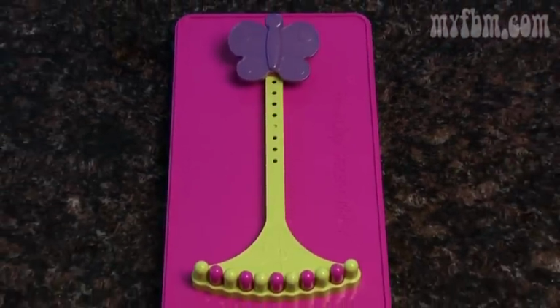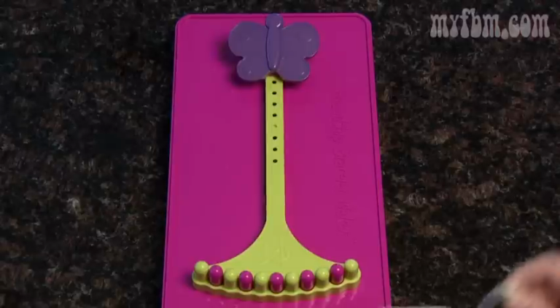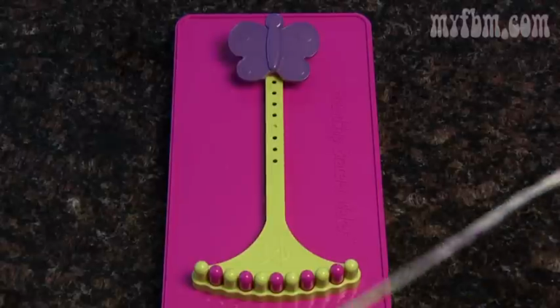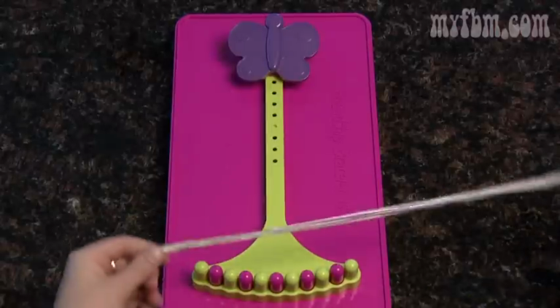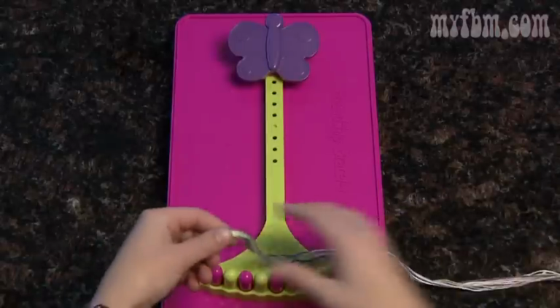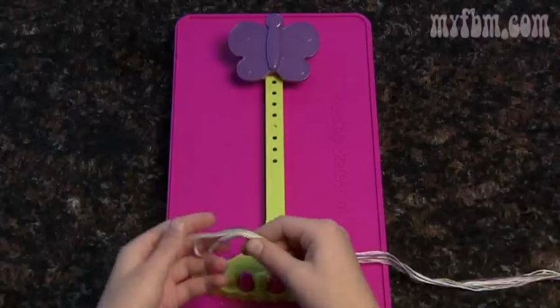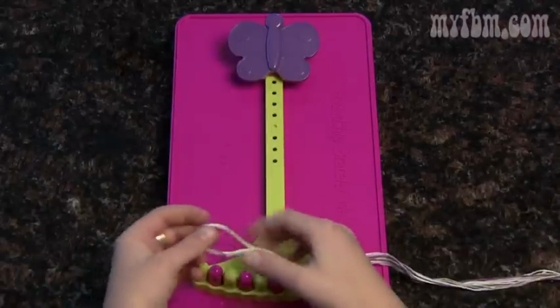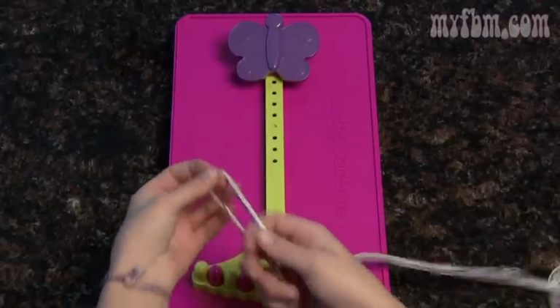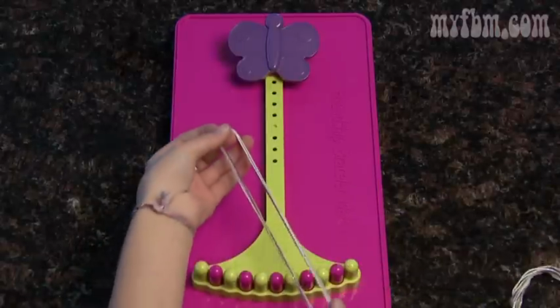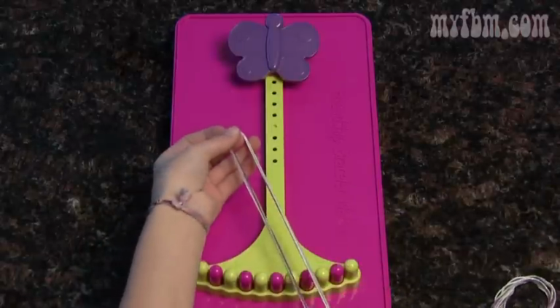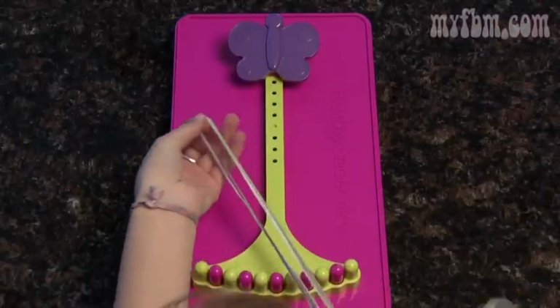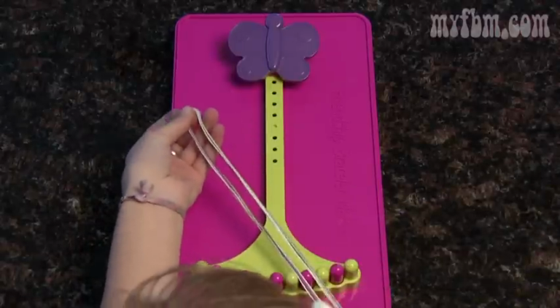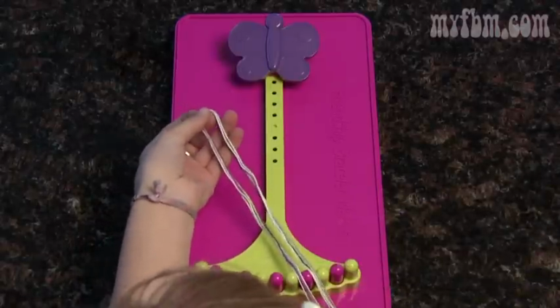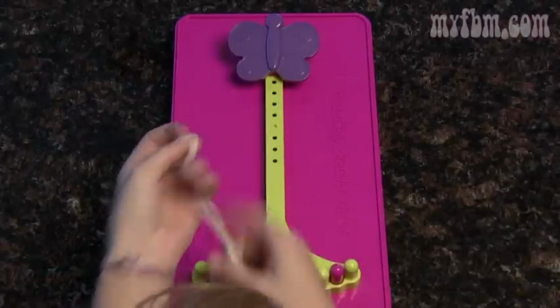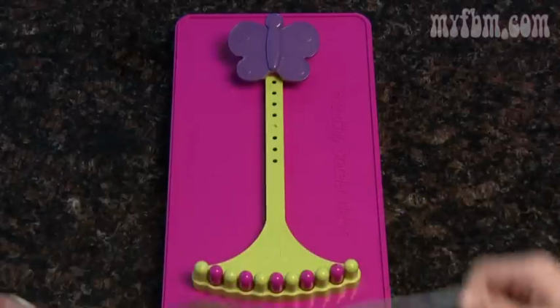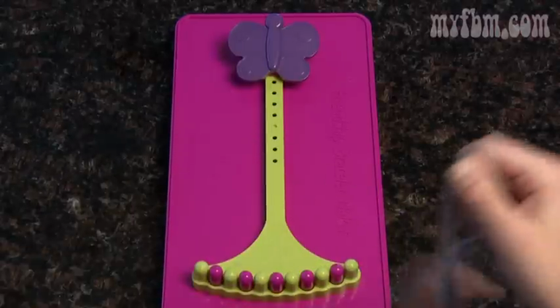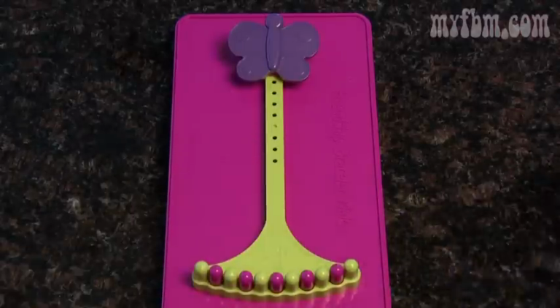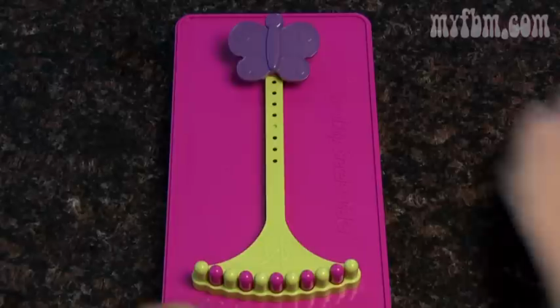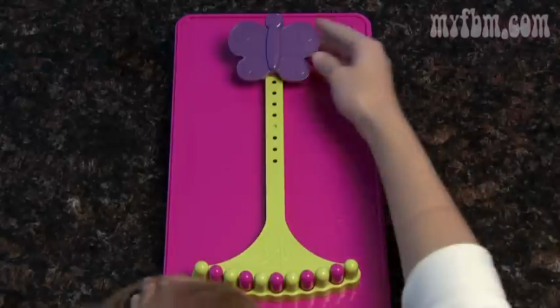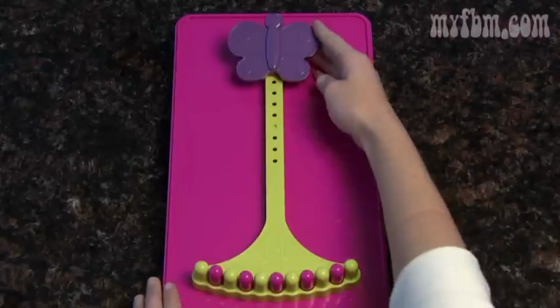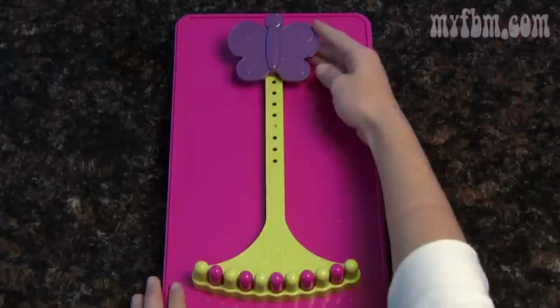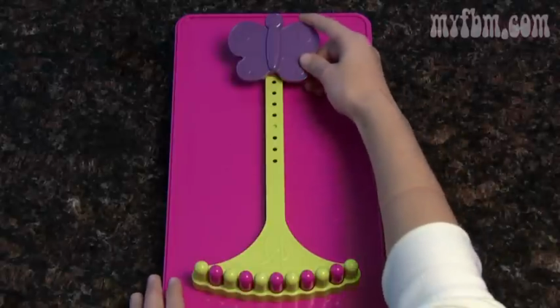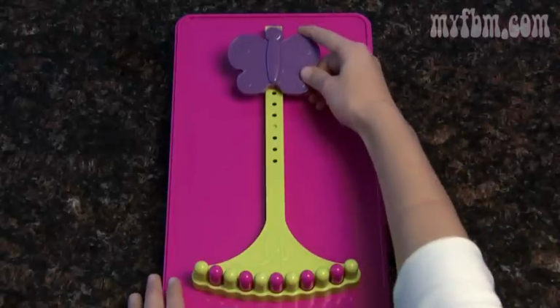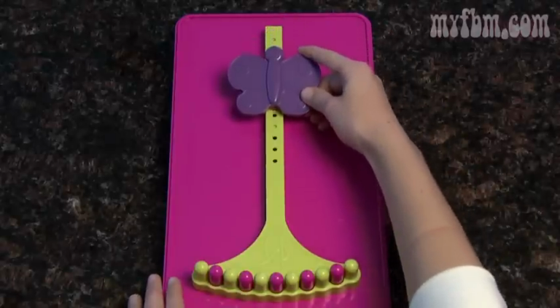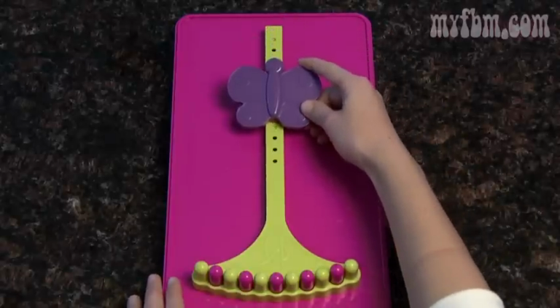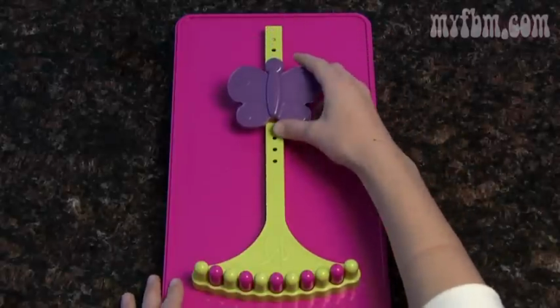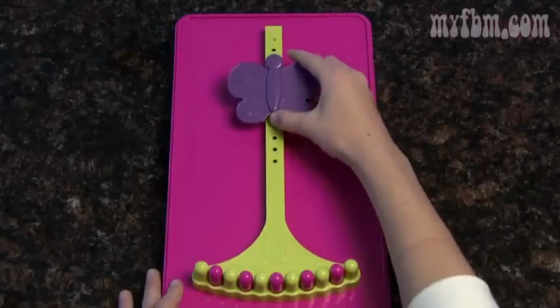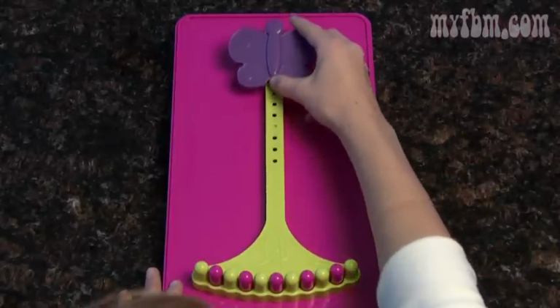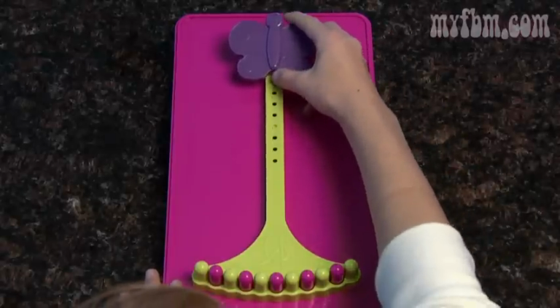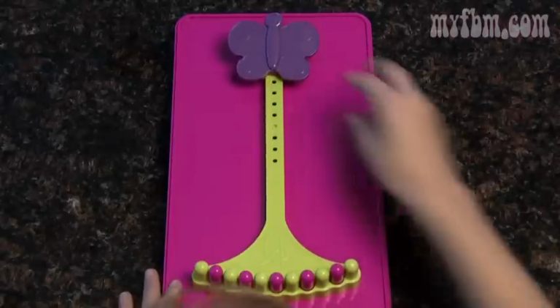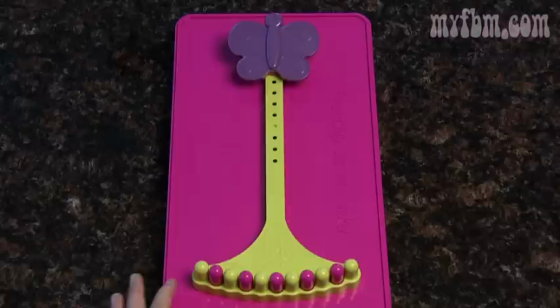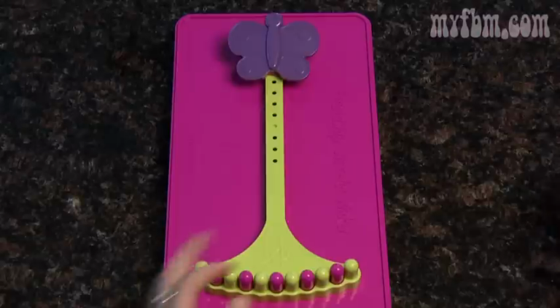To start, pick out your five favorite colors — I've already picked out mine. Before we get started, a word of advice: the butterfly clip up here. You can move it up and down when your strings get shorter so that it's easier to make.